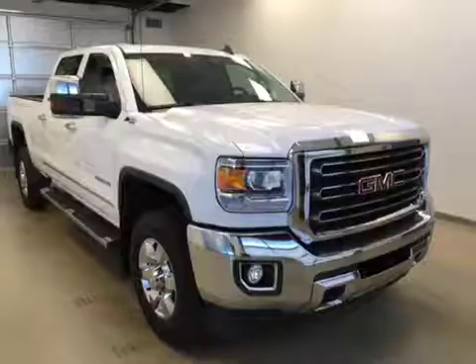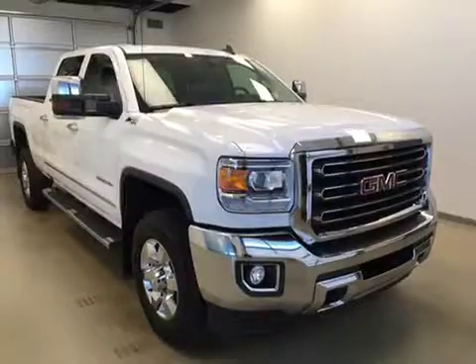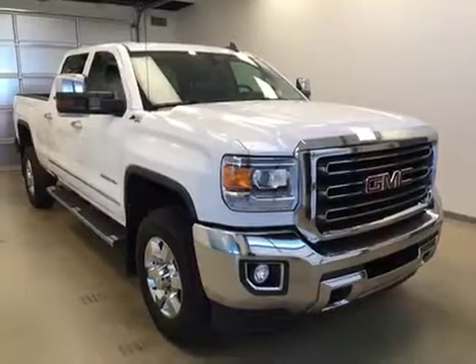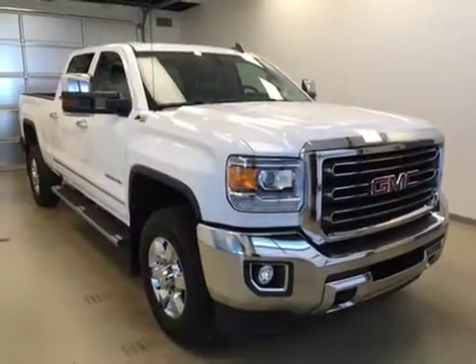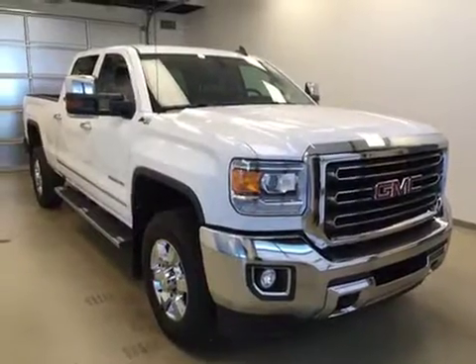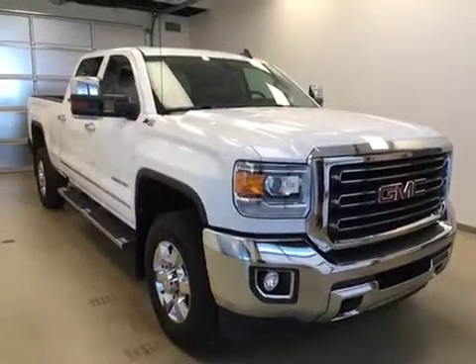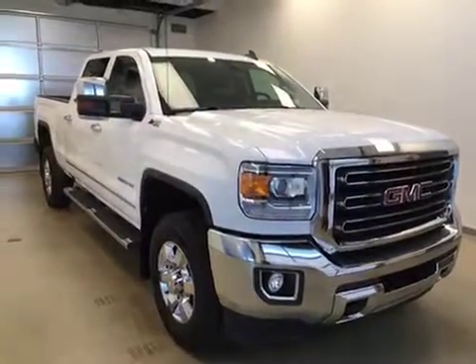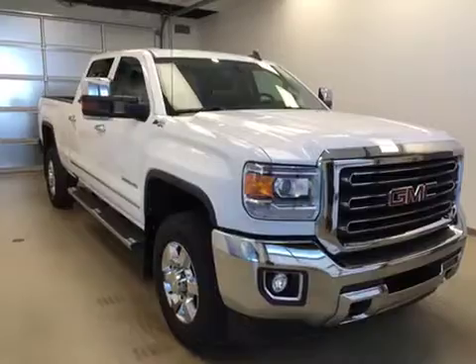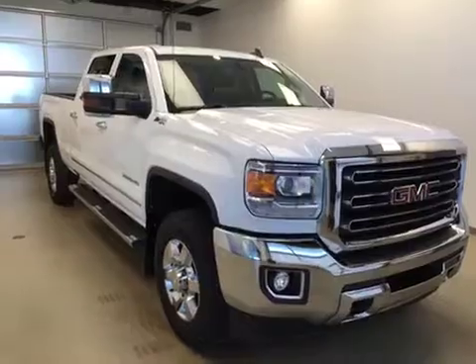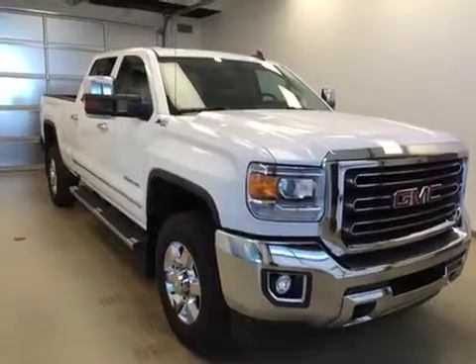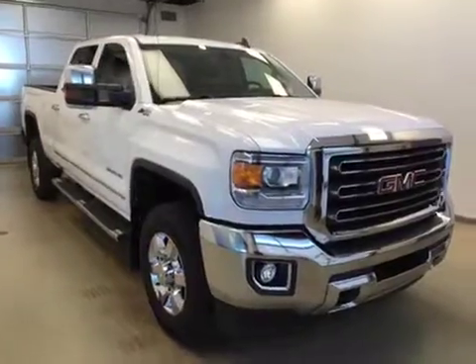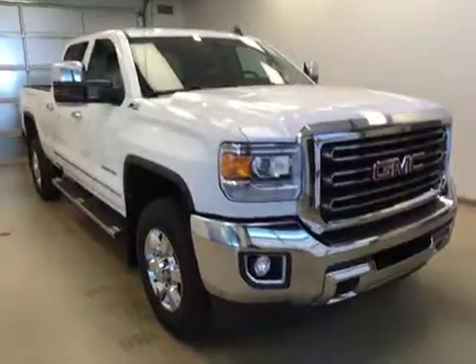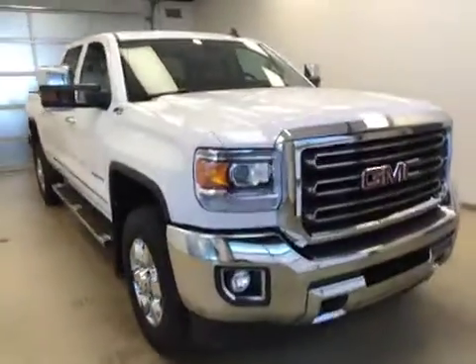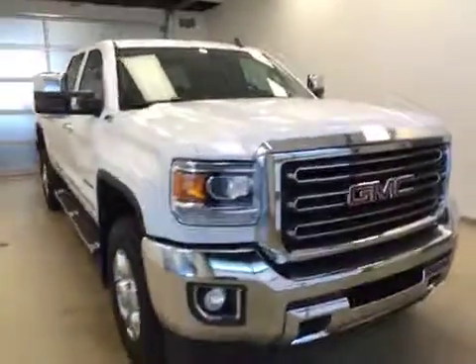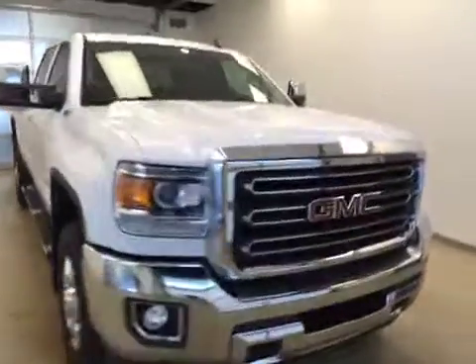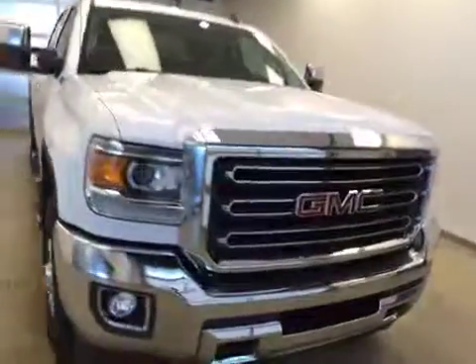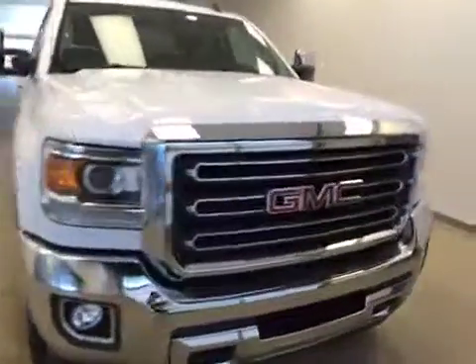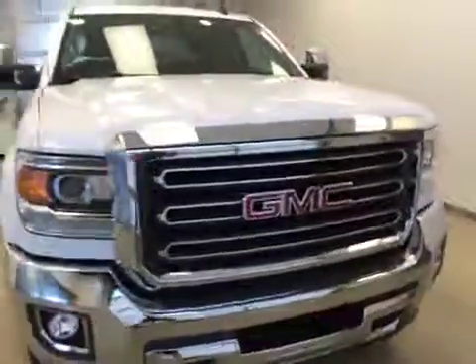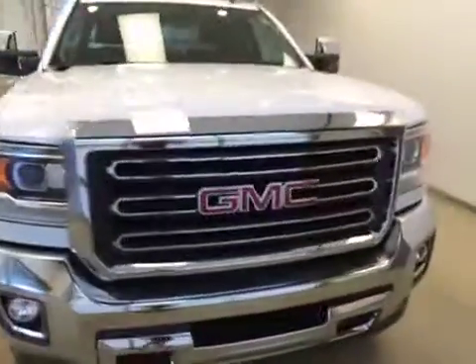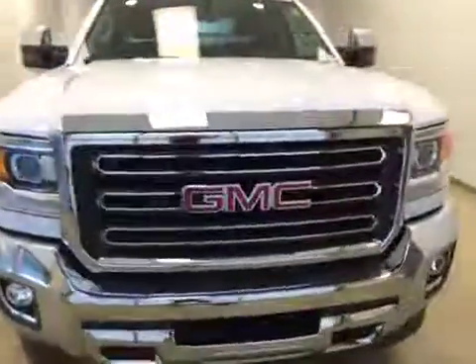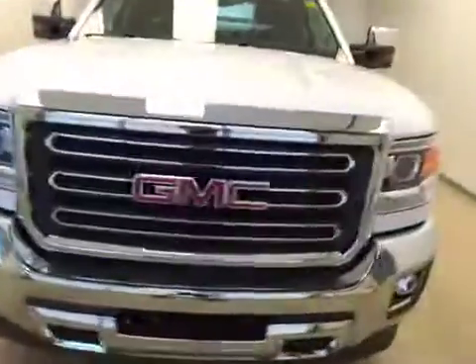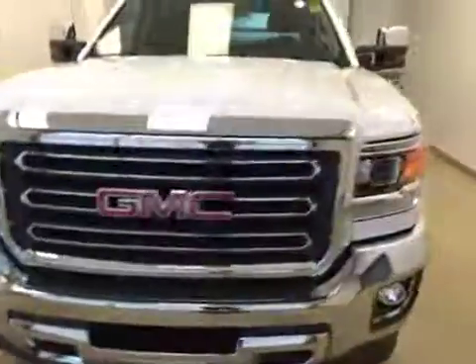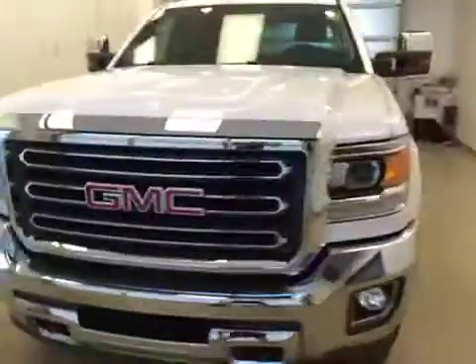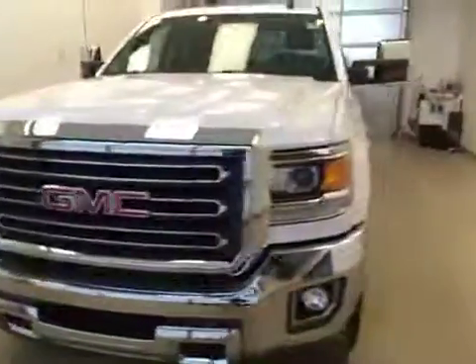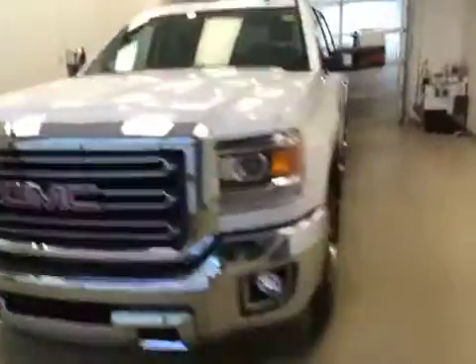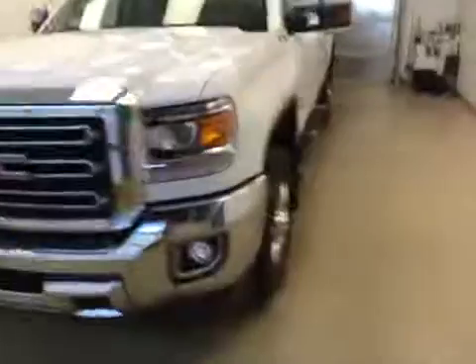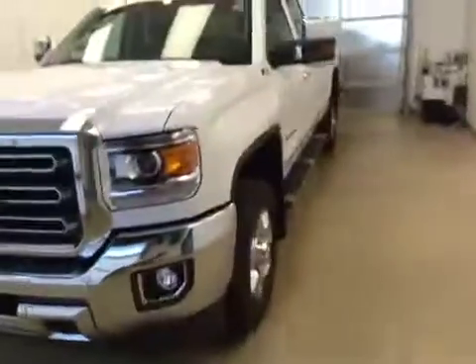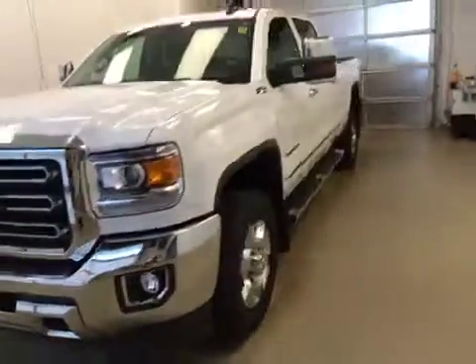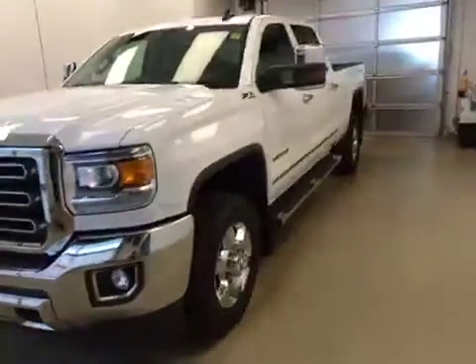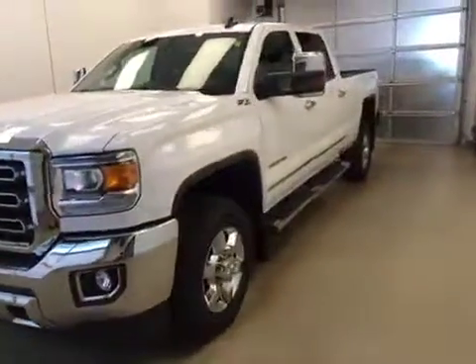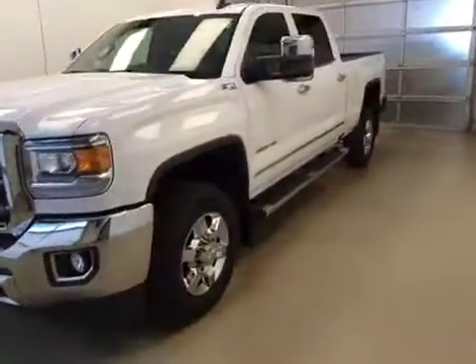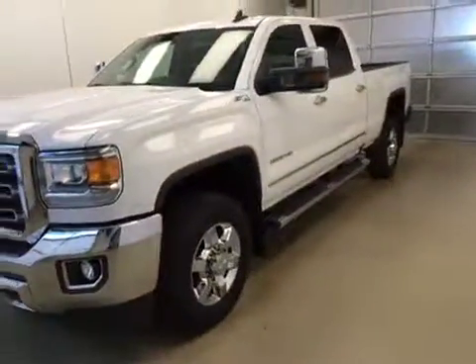And once again, that stock number was 163798, a 2016 GMC Sierra 2500 Crew Cab, exterior color white.